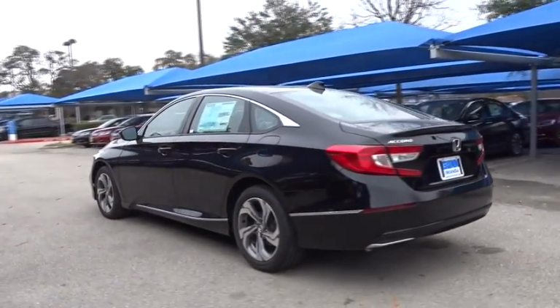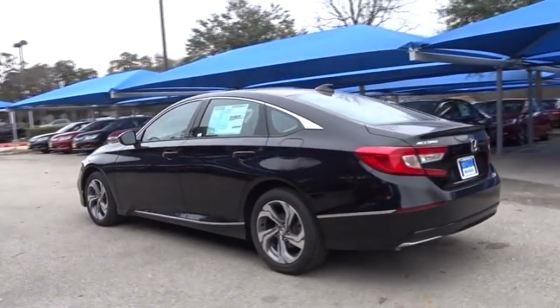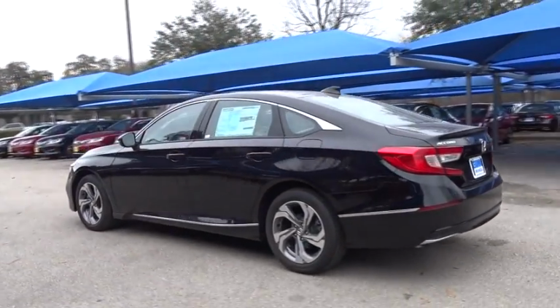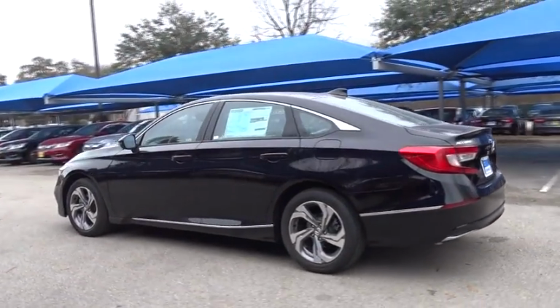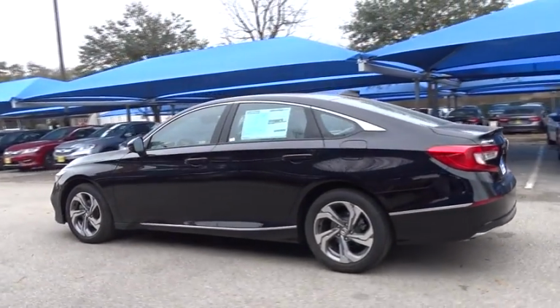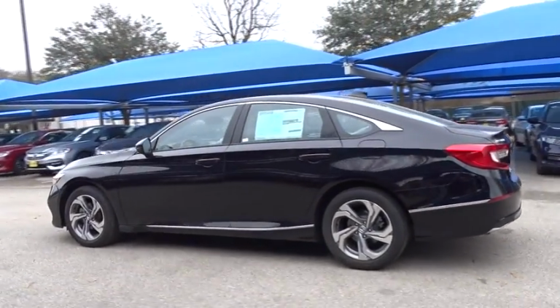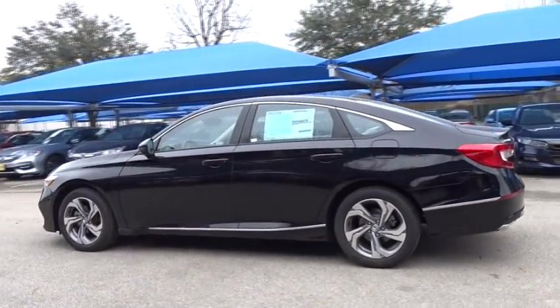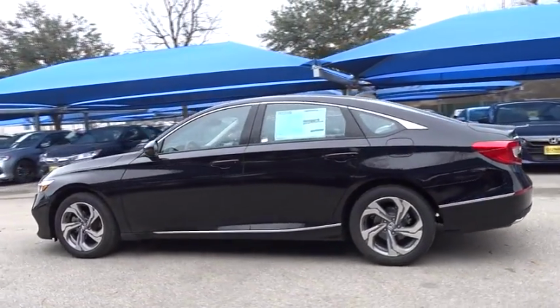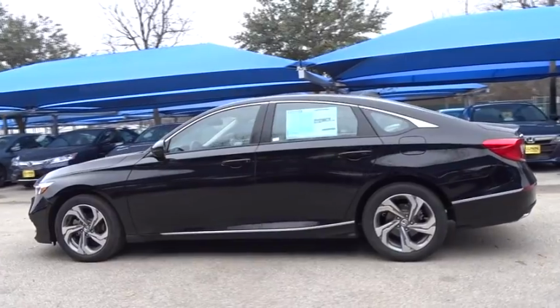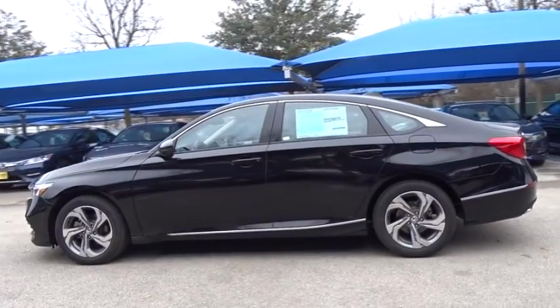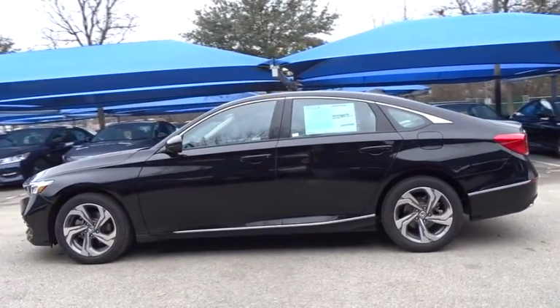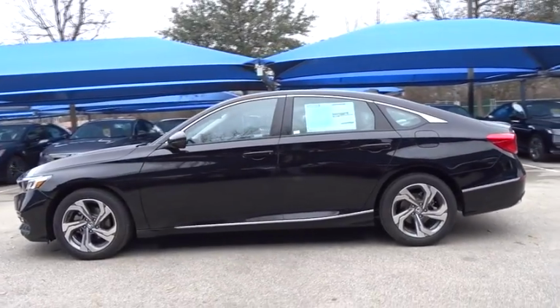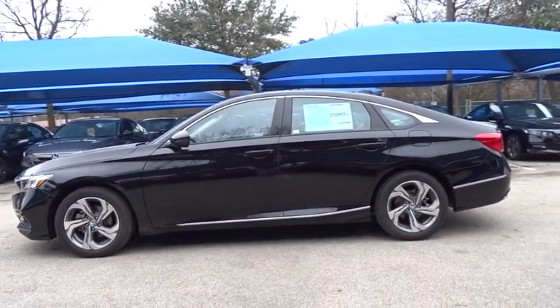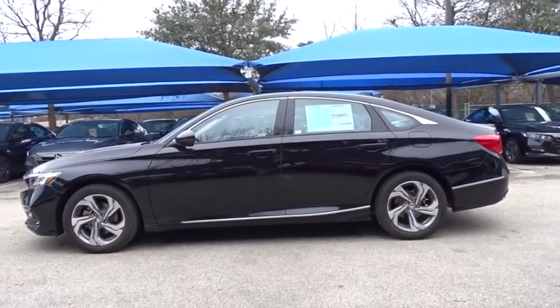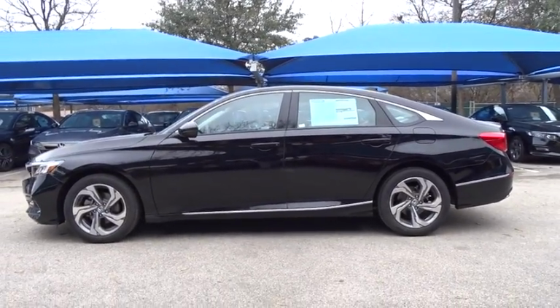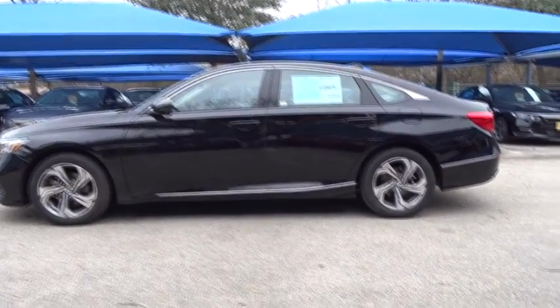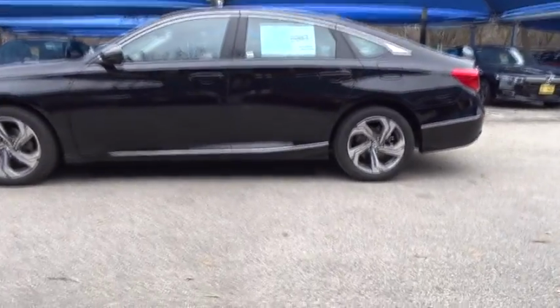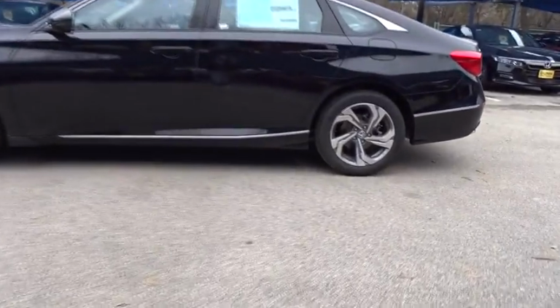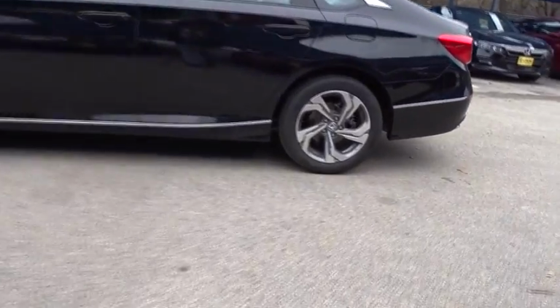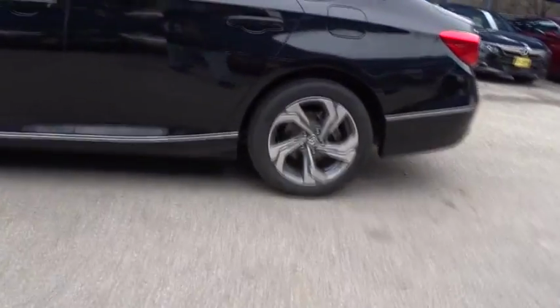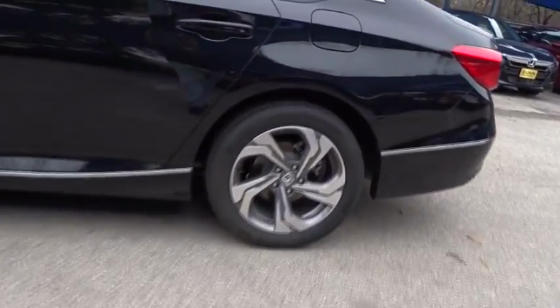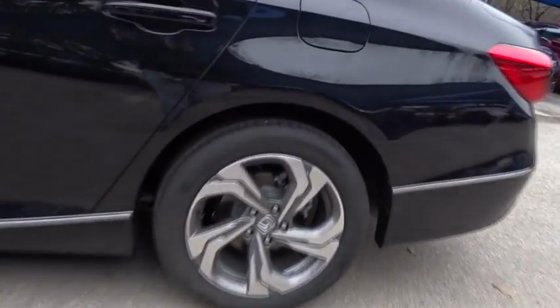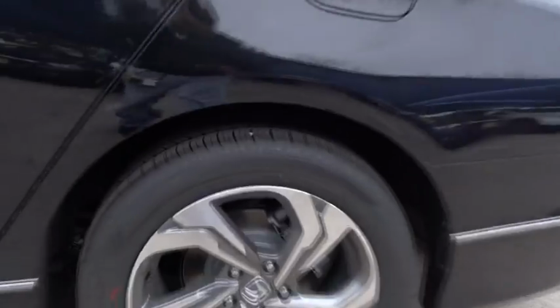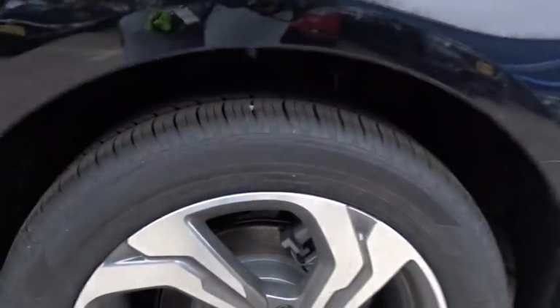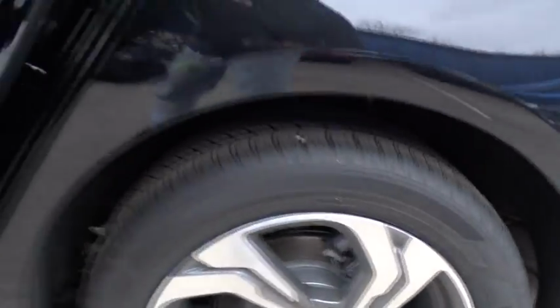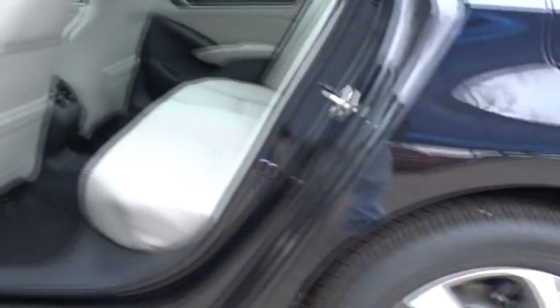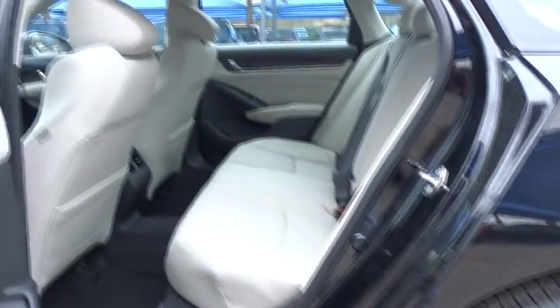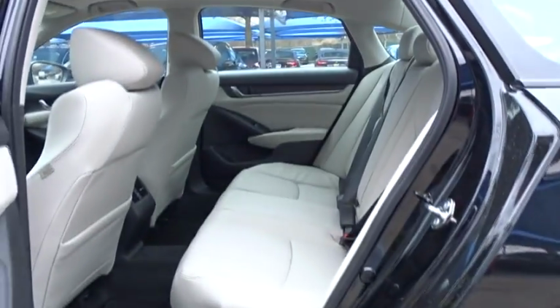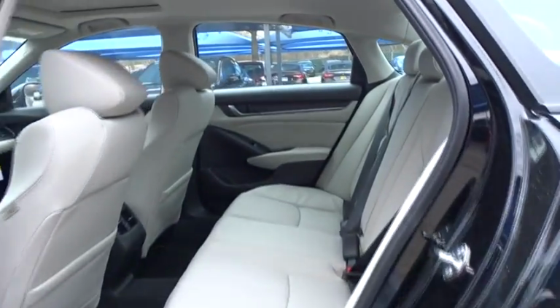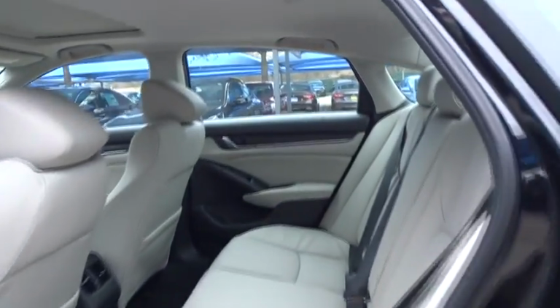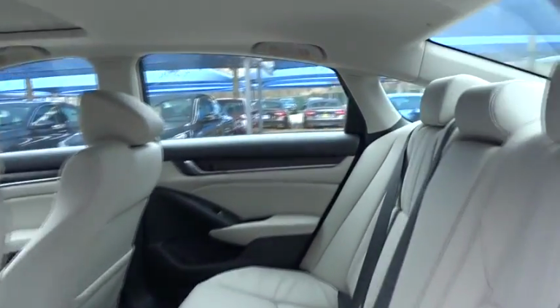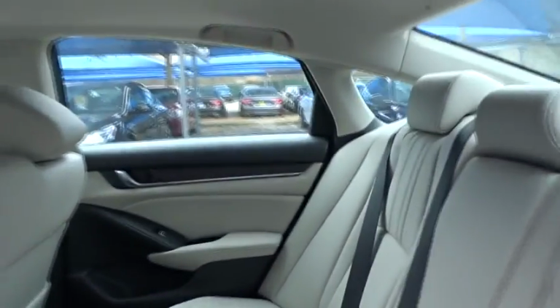Anti-lock braking system, stability control, traction control, power passenger seat, remote engine start, steering wheel audio controls, lane departure warning, backup camera, keyless entry.